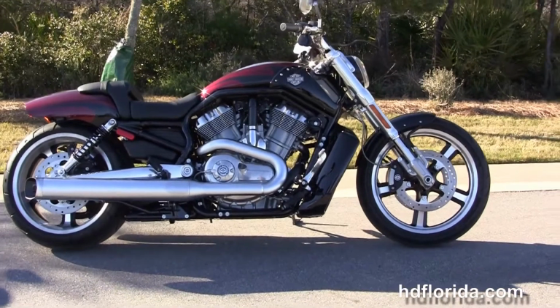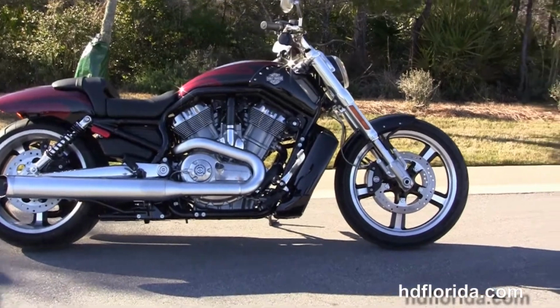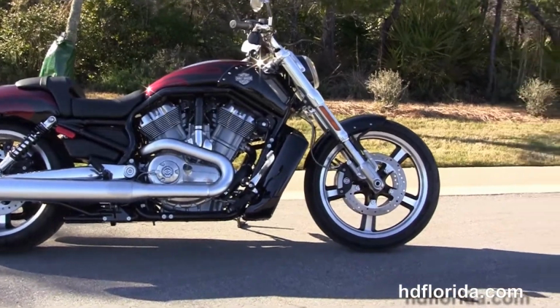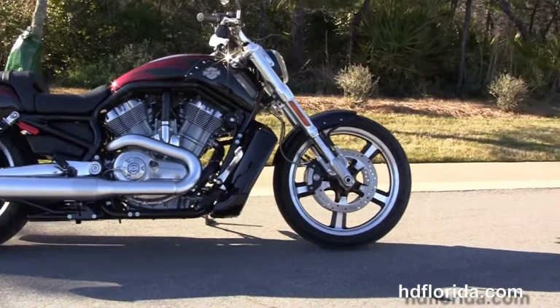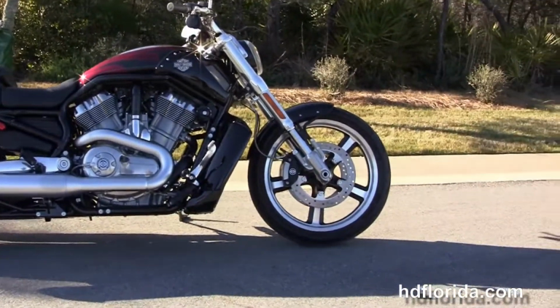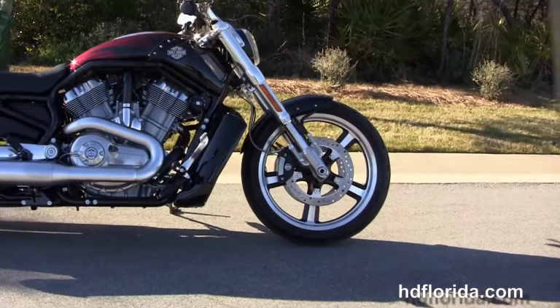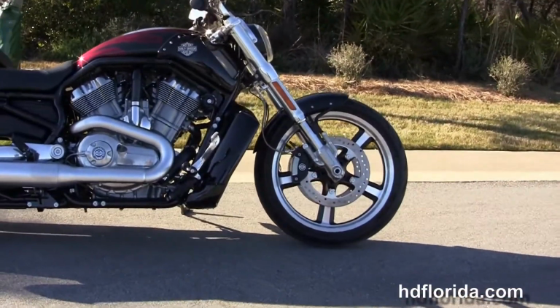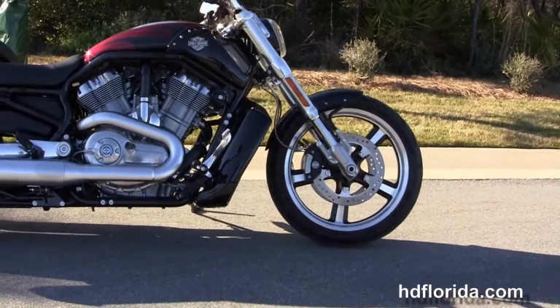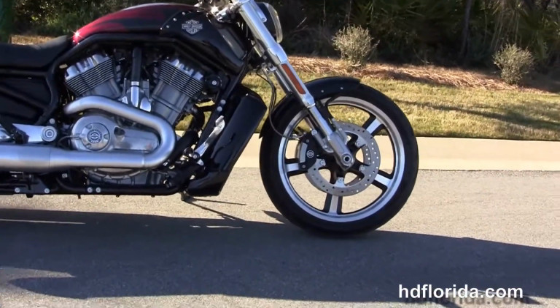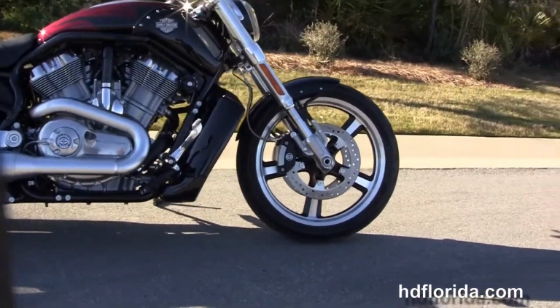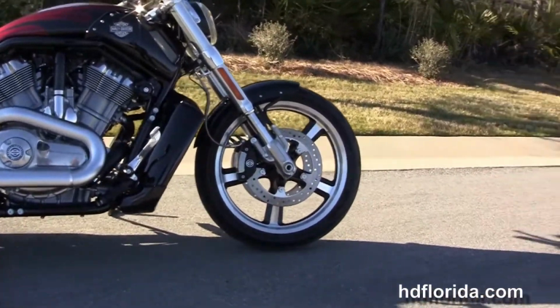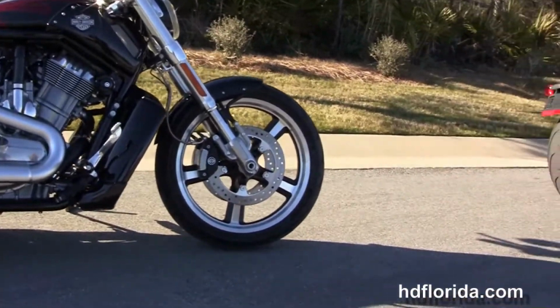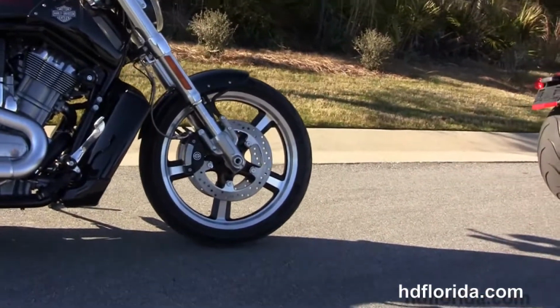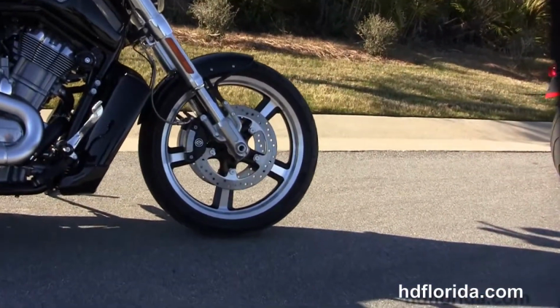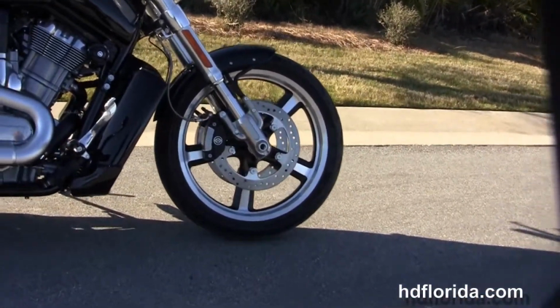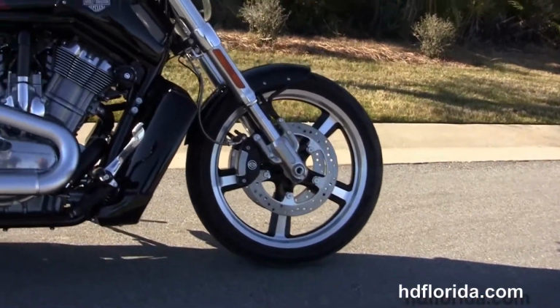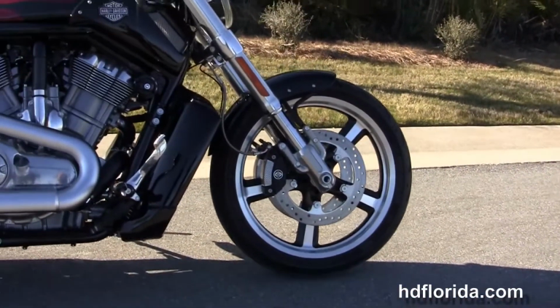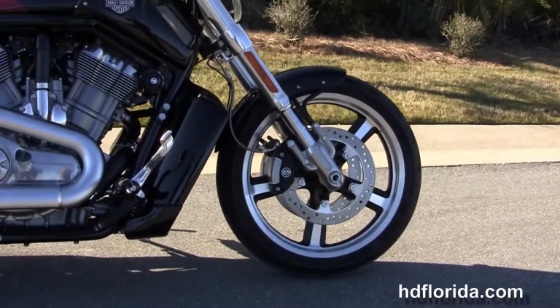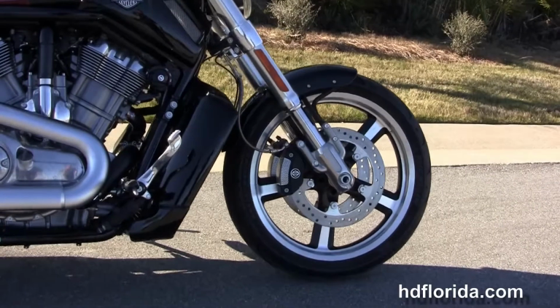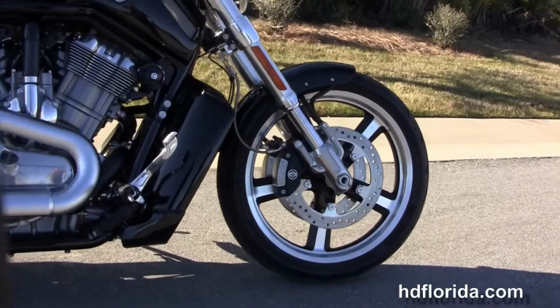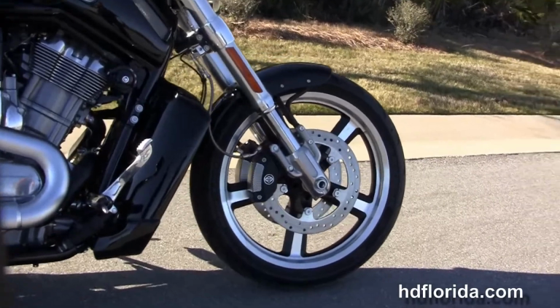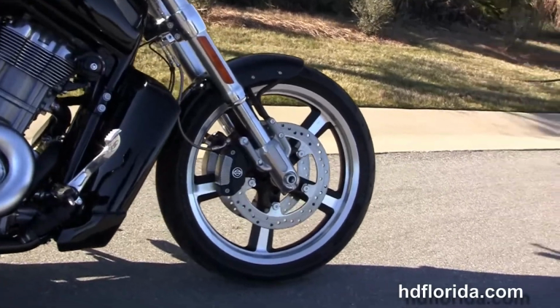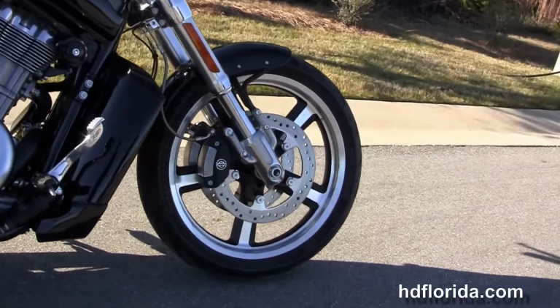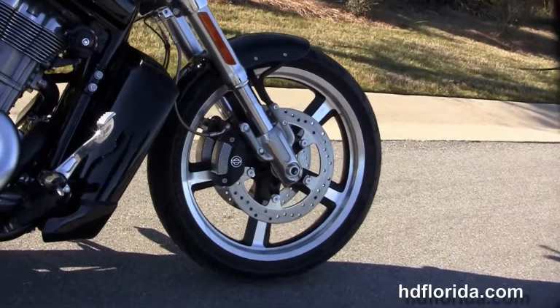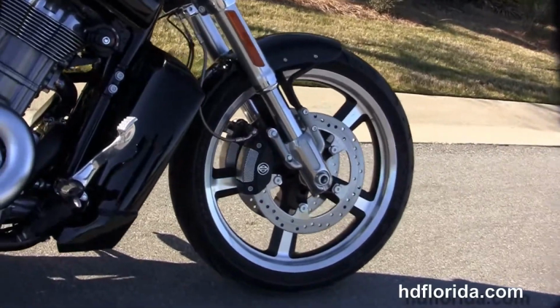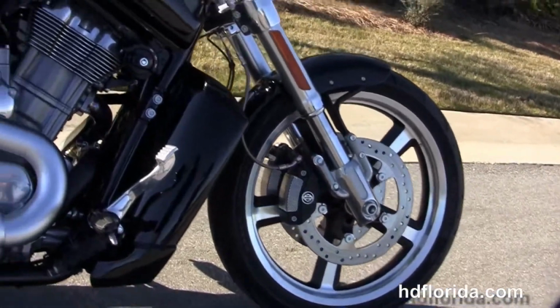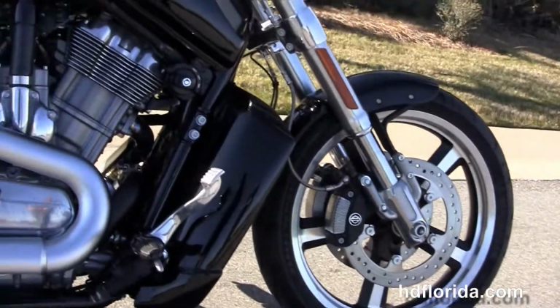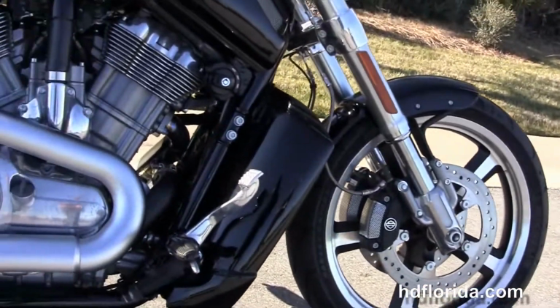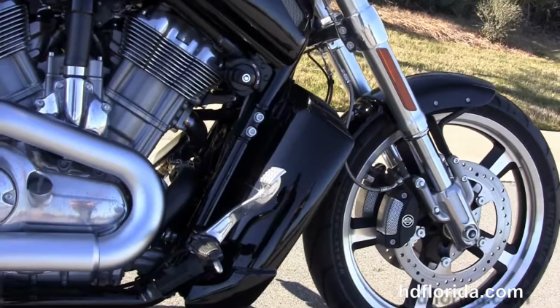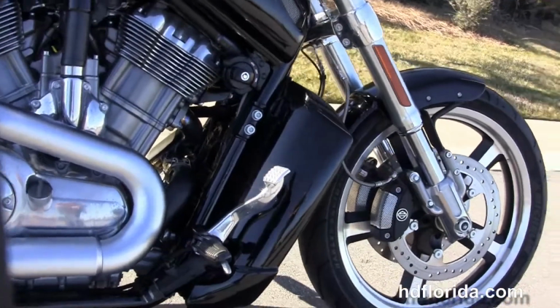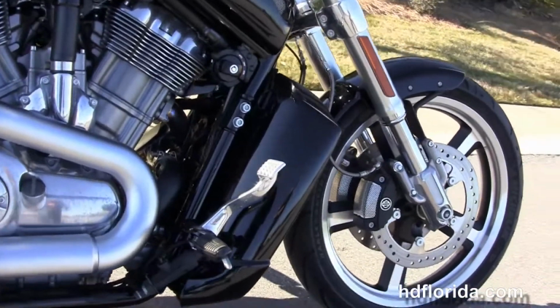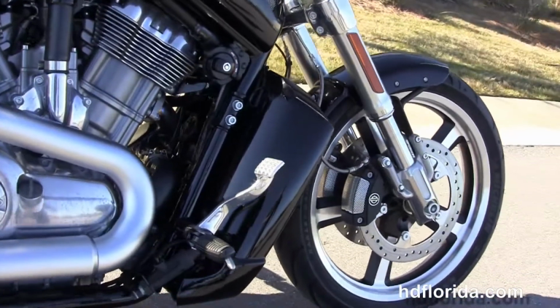This Muscle starts out front with inverted front forks and the contrasting 5-spoke mag wheels with floating rotors and 4-piston Brembo calipers.